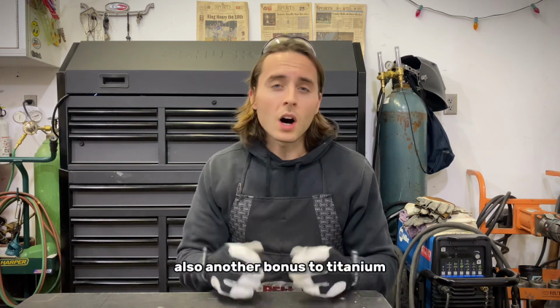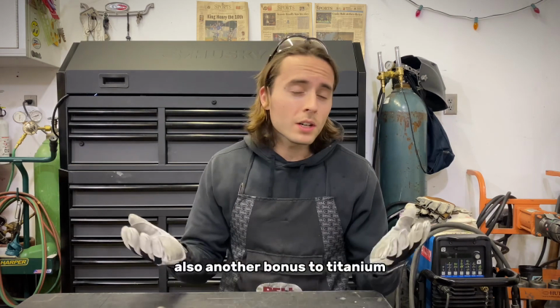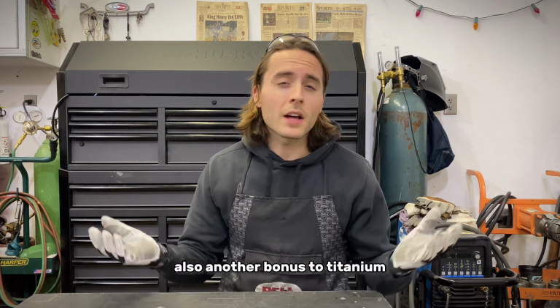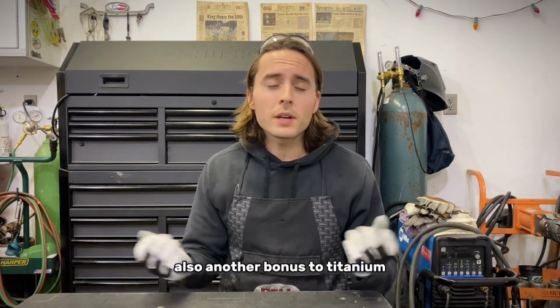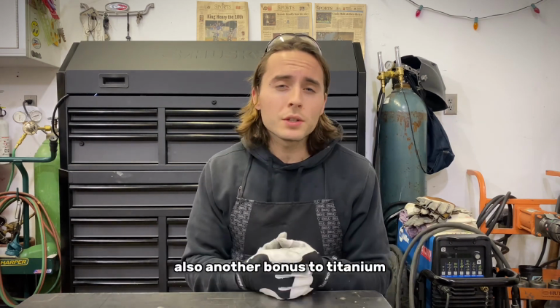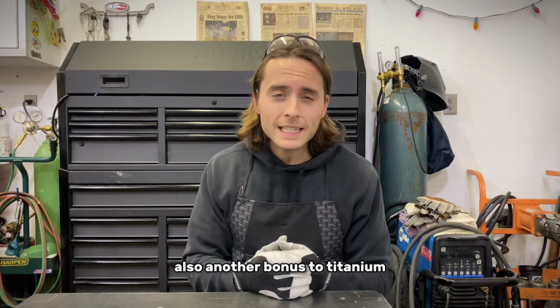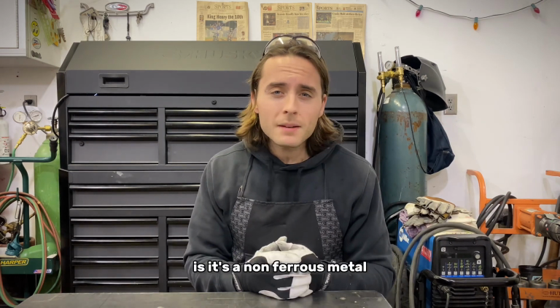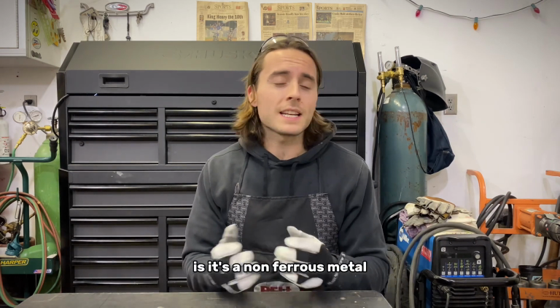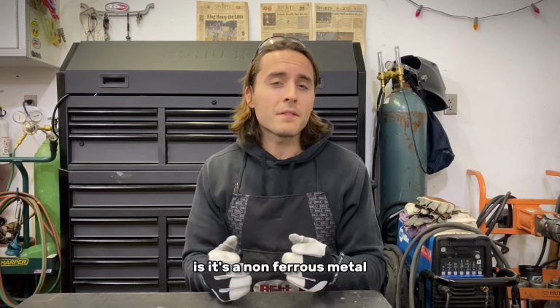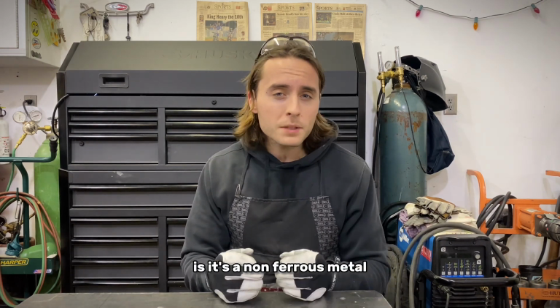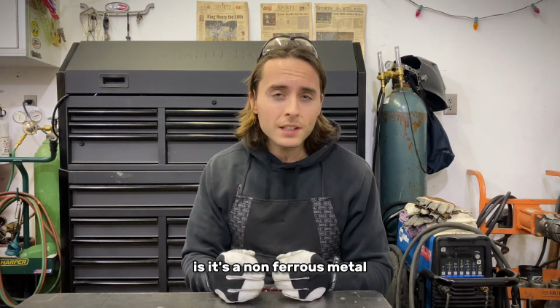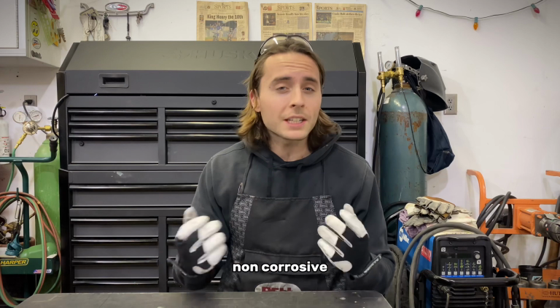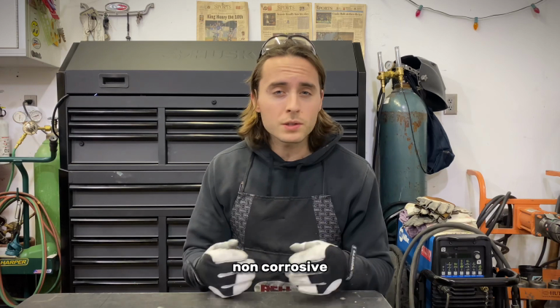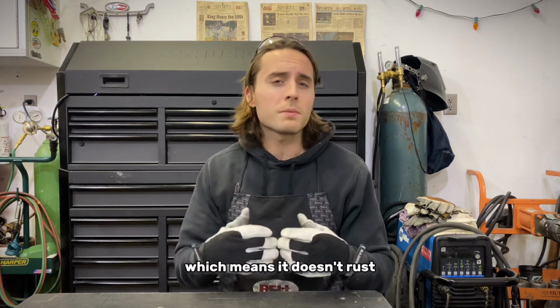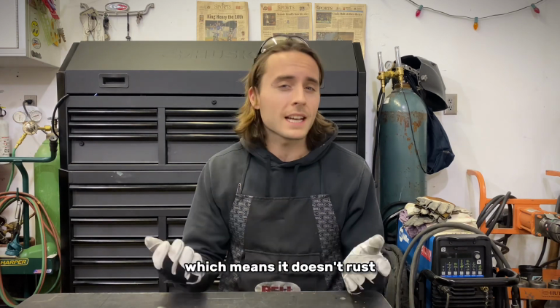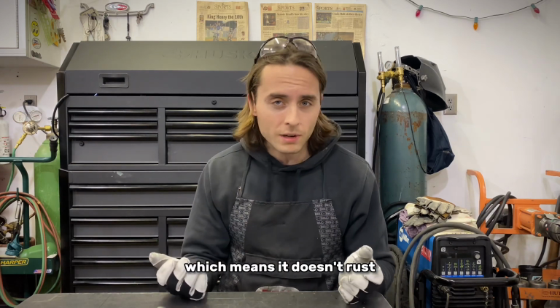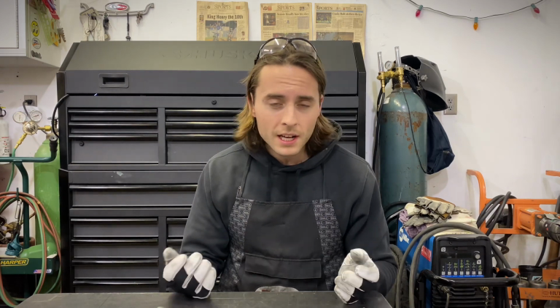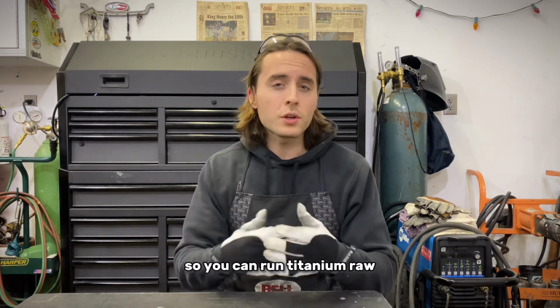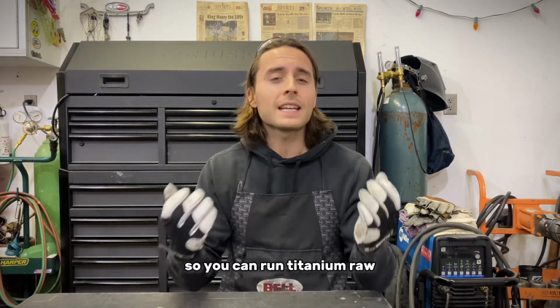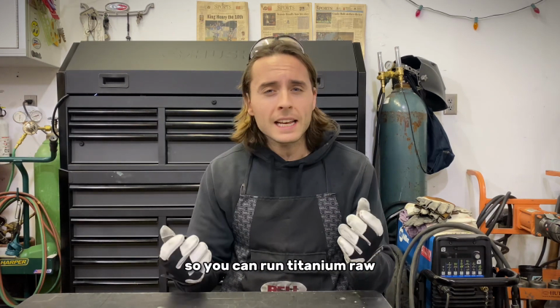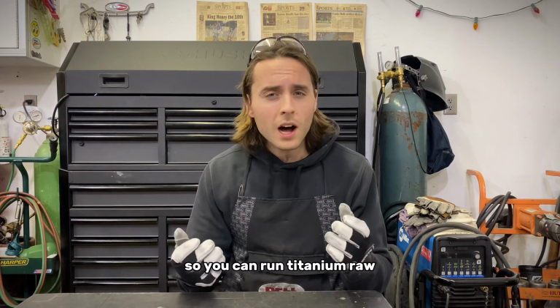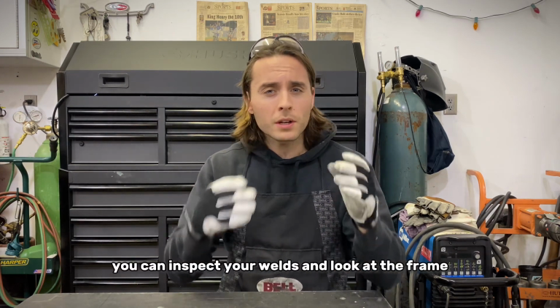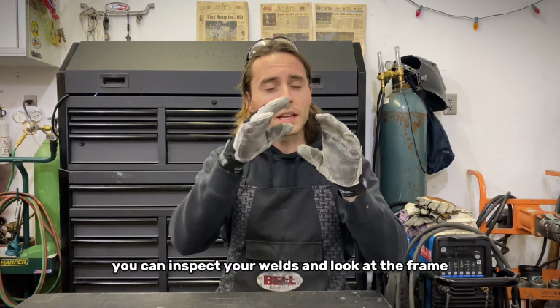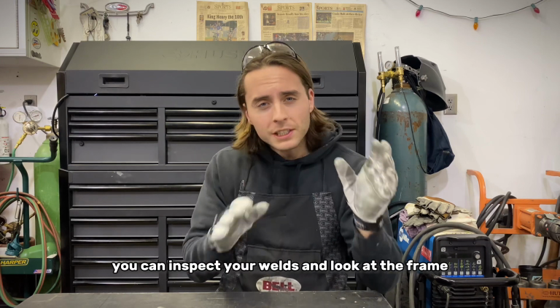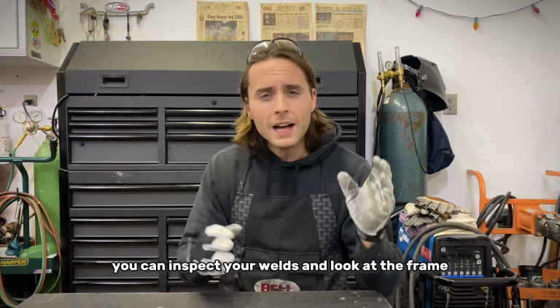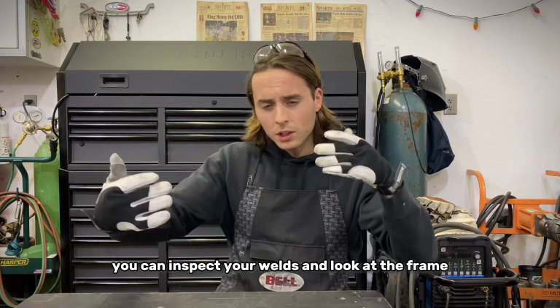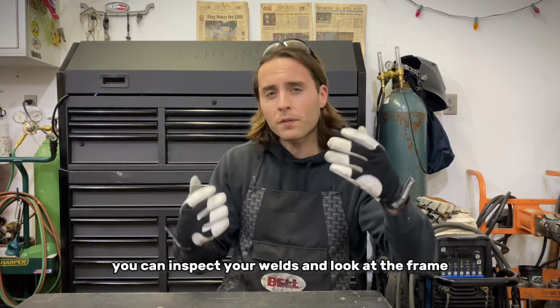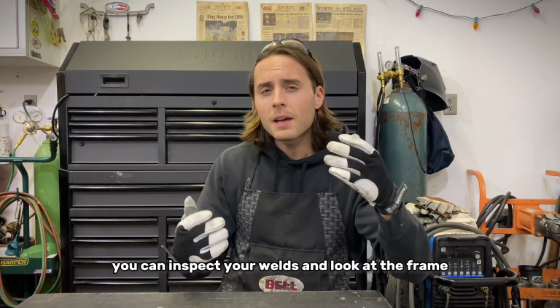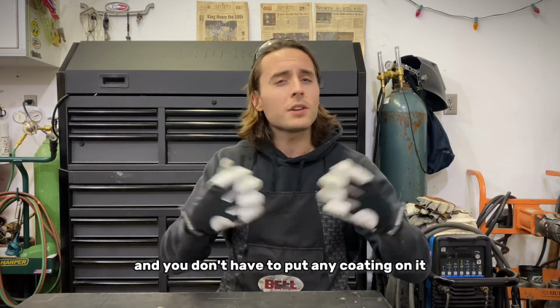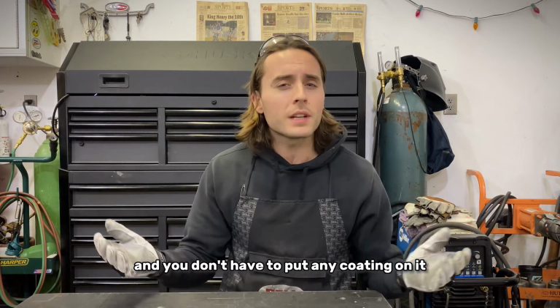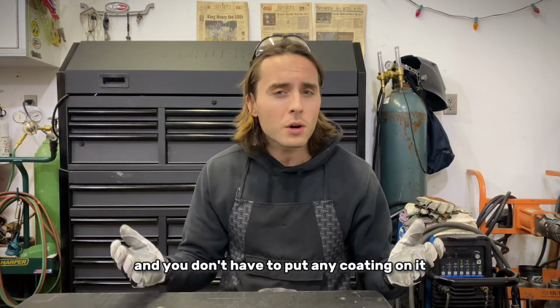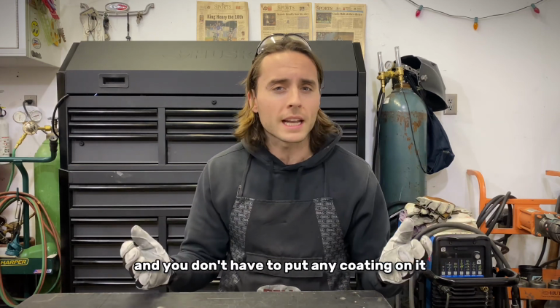Another bonus to titanium is that it's a non-ferrous metal — non-corrosive — which means it doesn't rust. So you can run titanium raw, inspect your welds, look at the frame, and you don't have to put any coating on it.